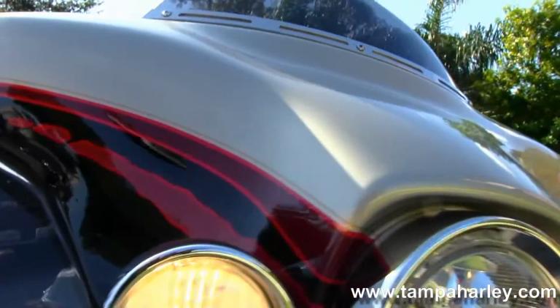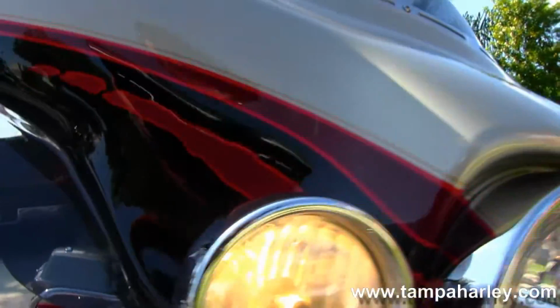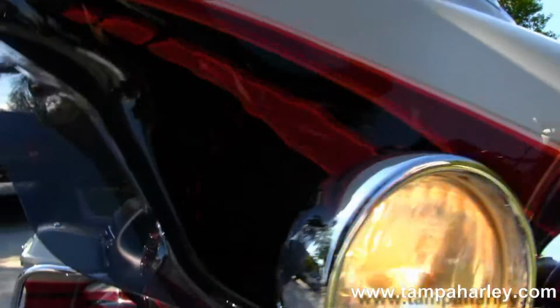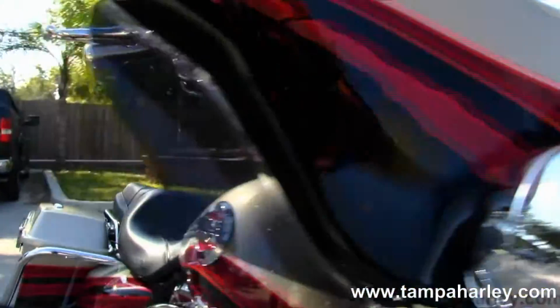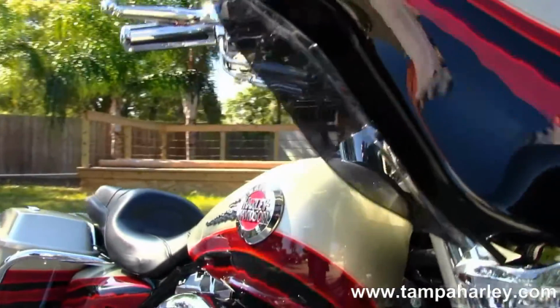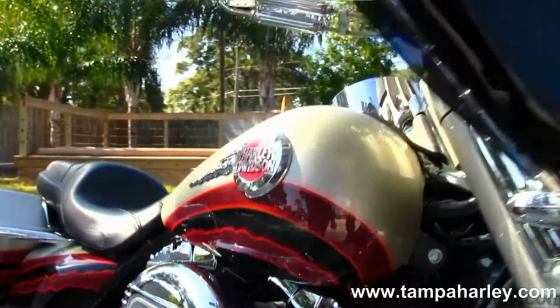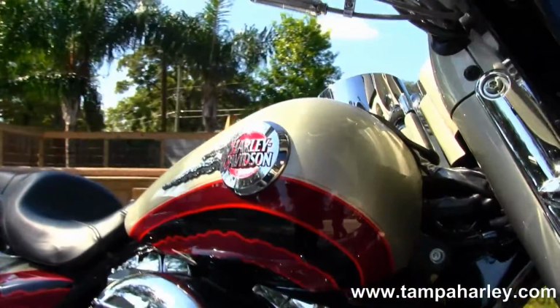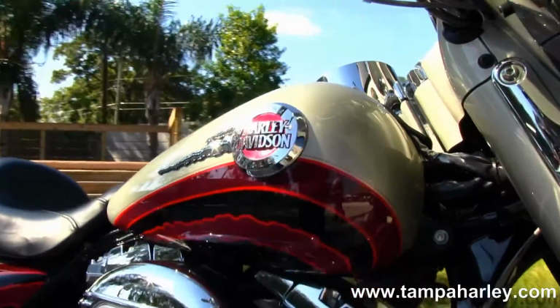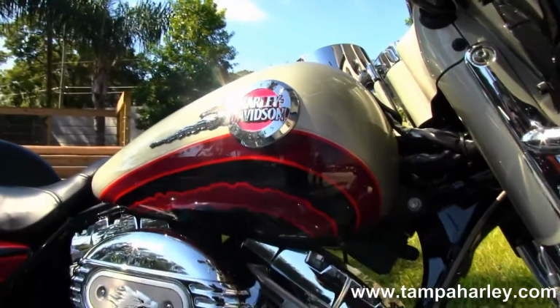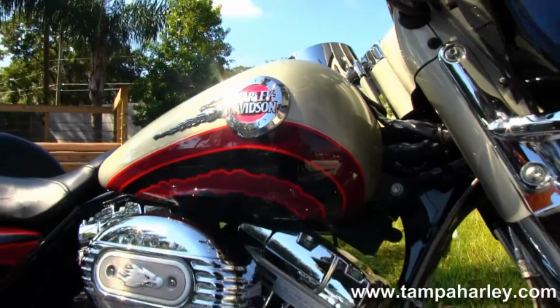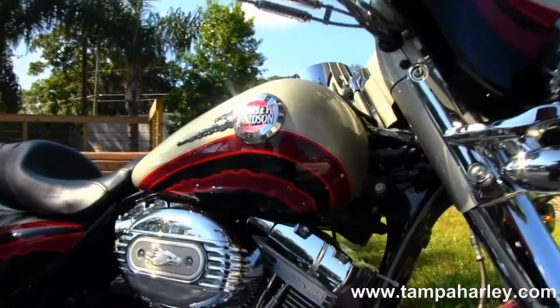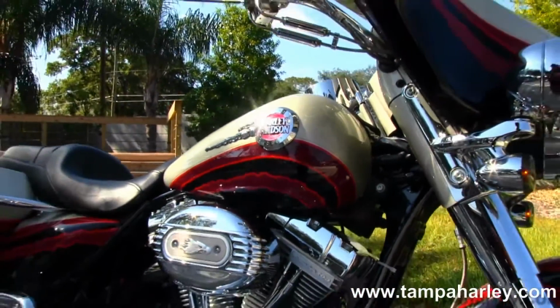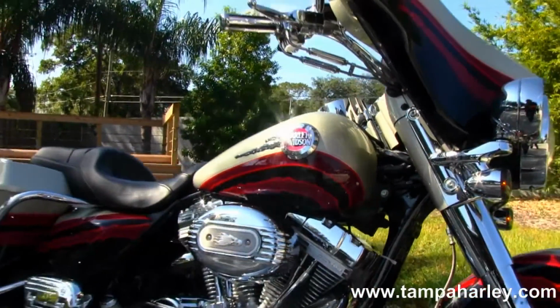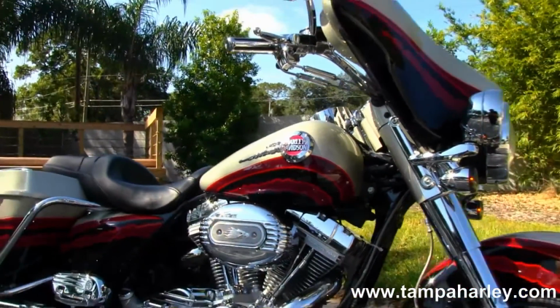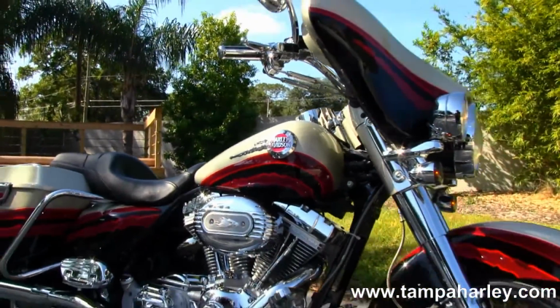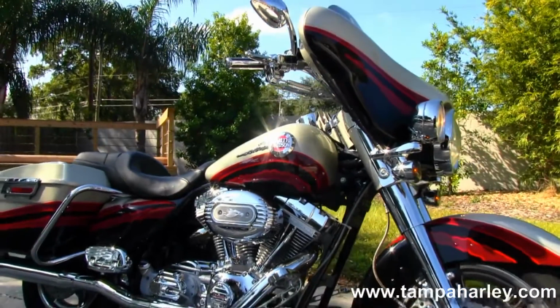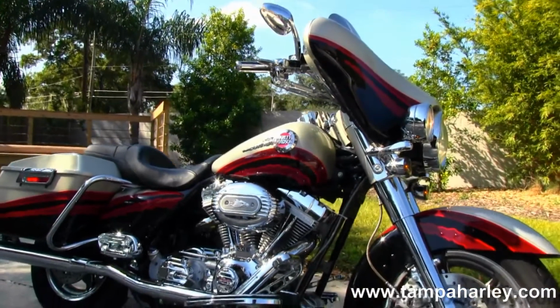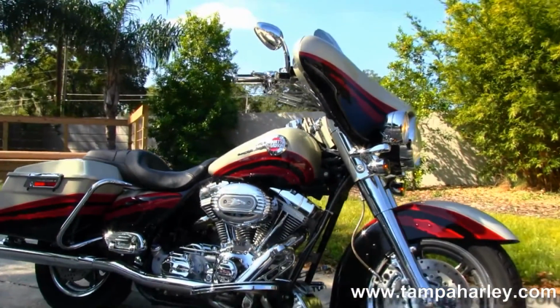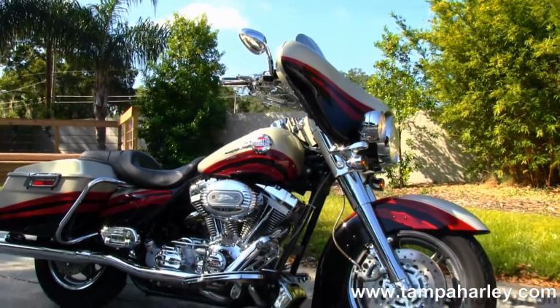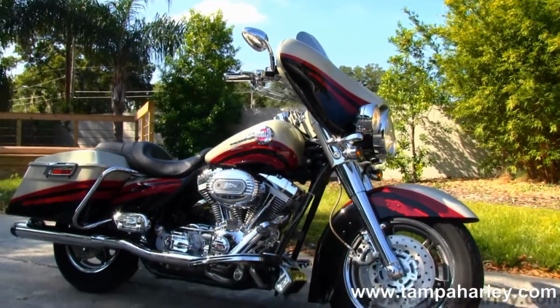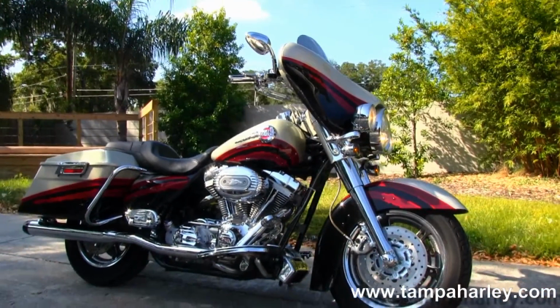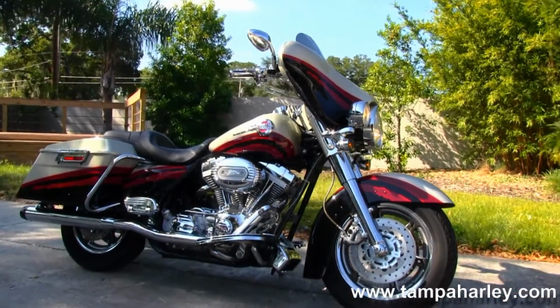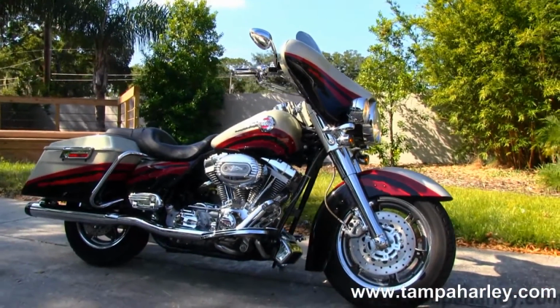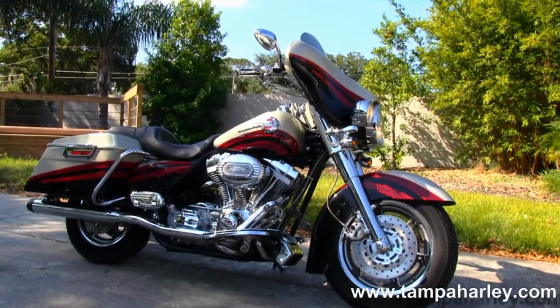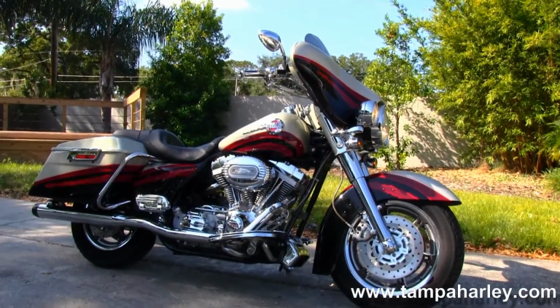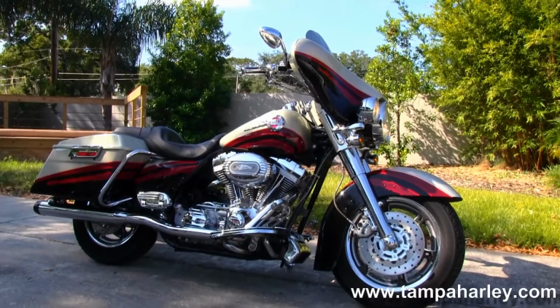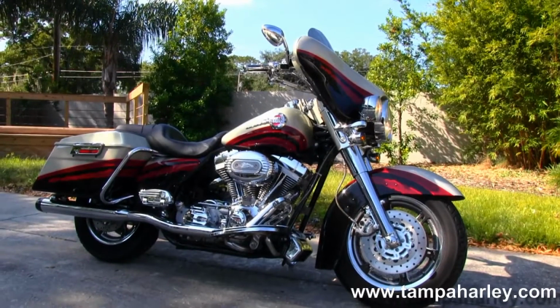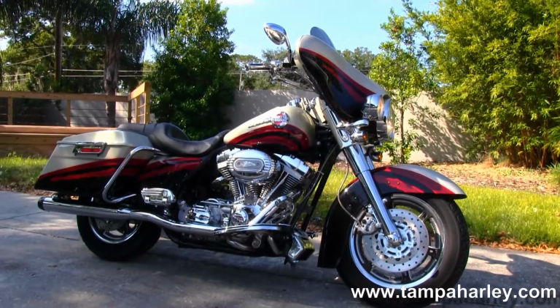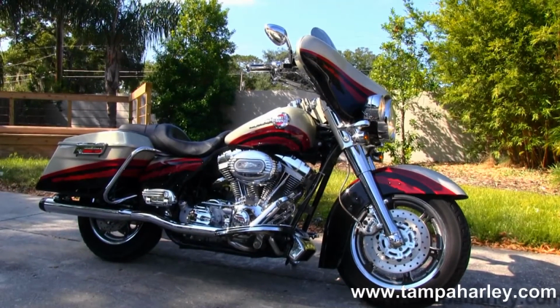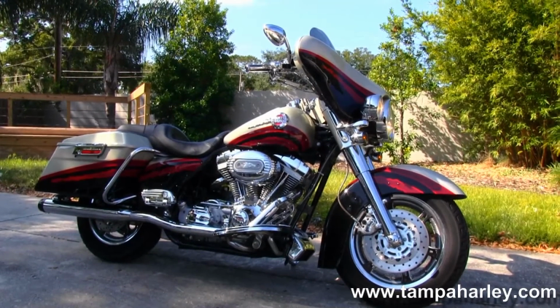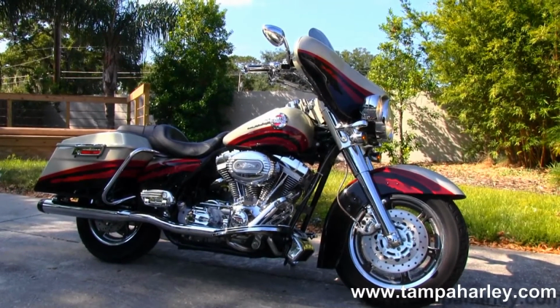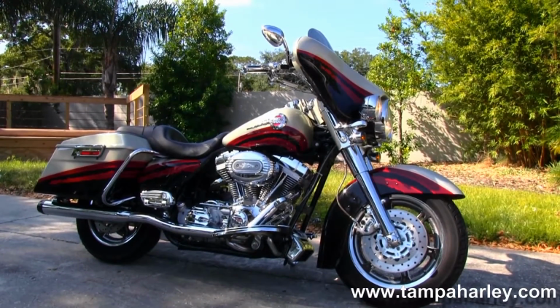Remember, here at the world famous Tampa Harley-Davidson all our bikes are fully serviced and state inspected. We take anything on trade — cars, trucks, boats, campers, RVs — you name it, we take it as long as we don't have to feed it. We are rated number one in customer service and have over 200 pre-owned bikes in stock.